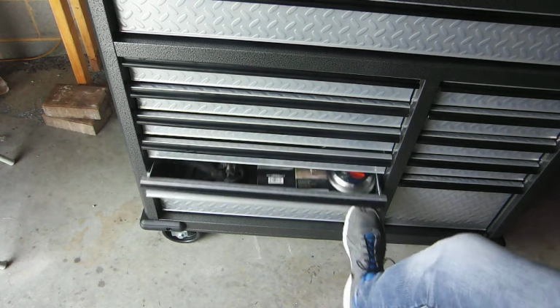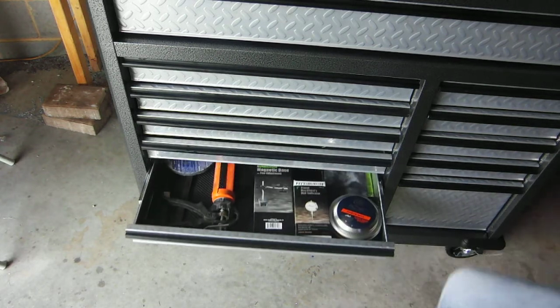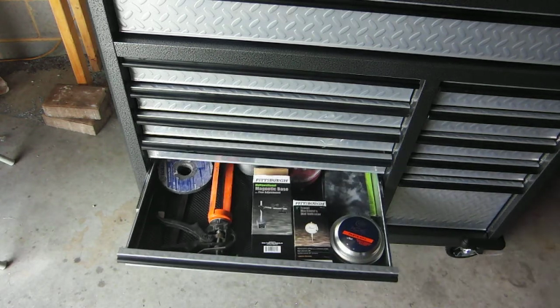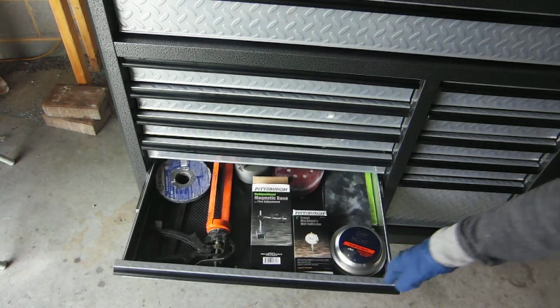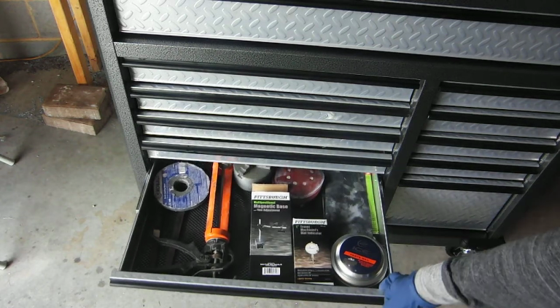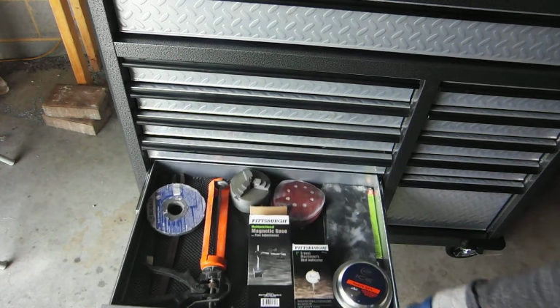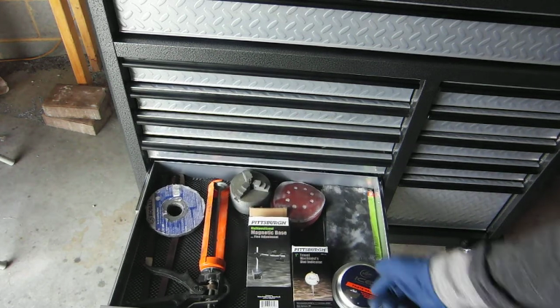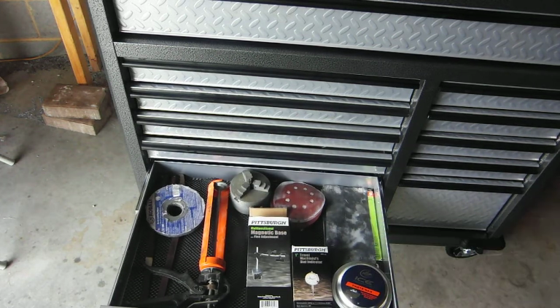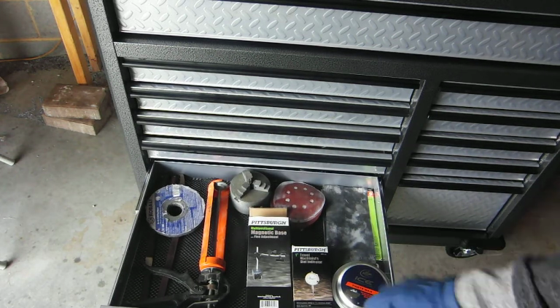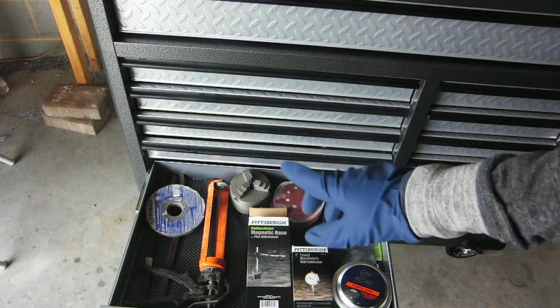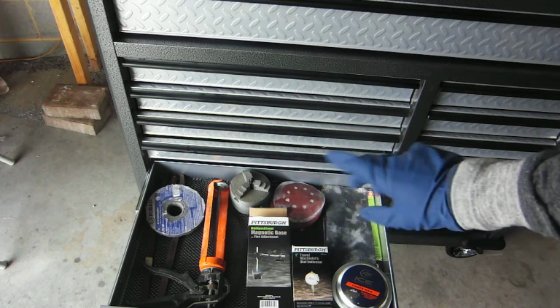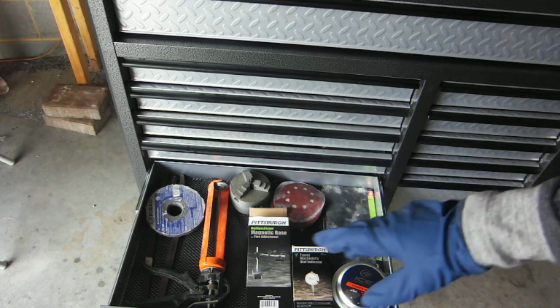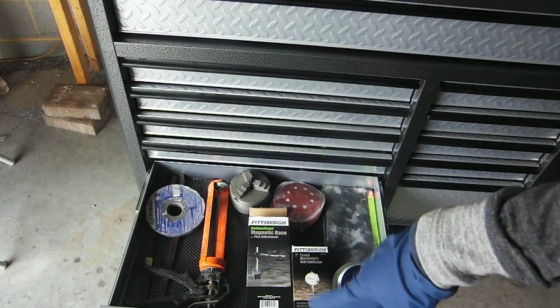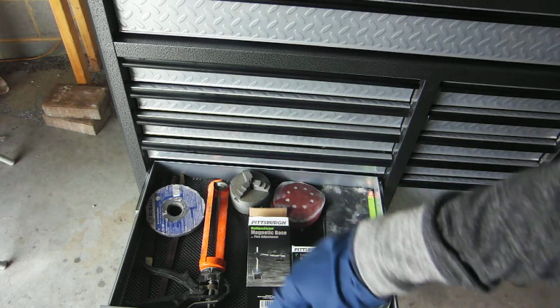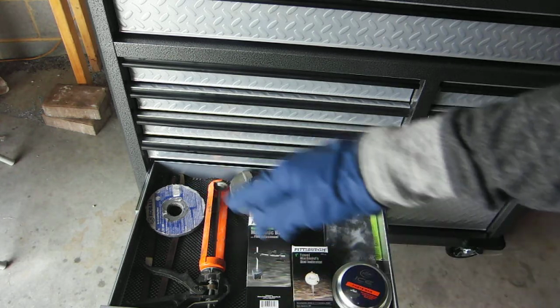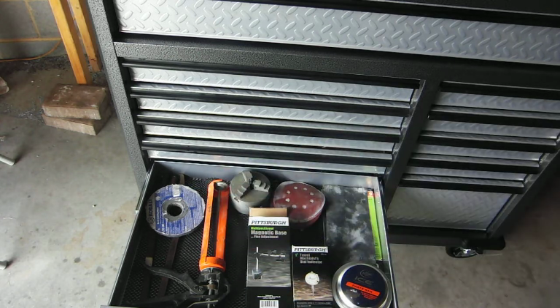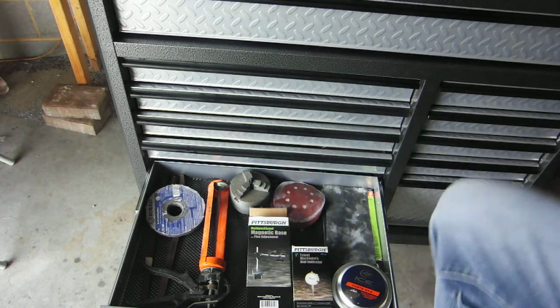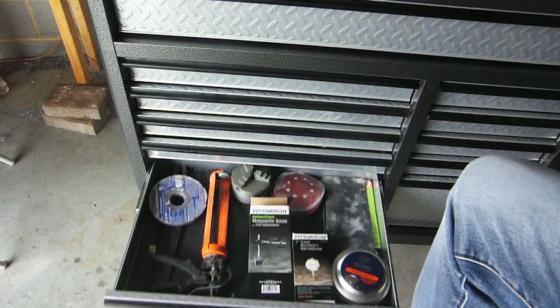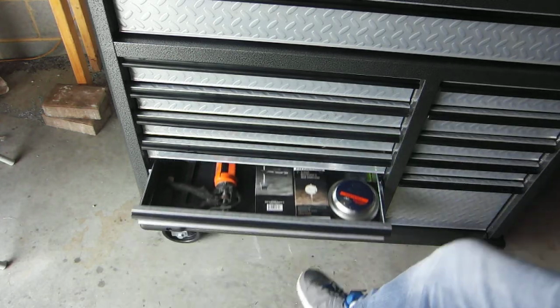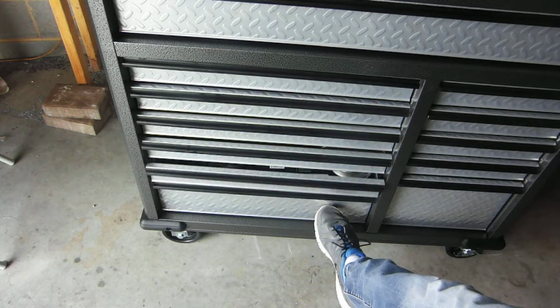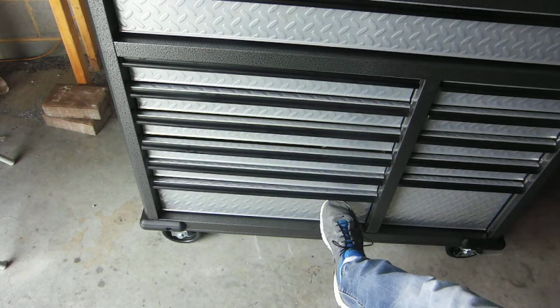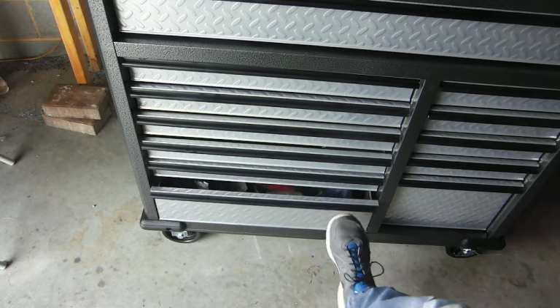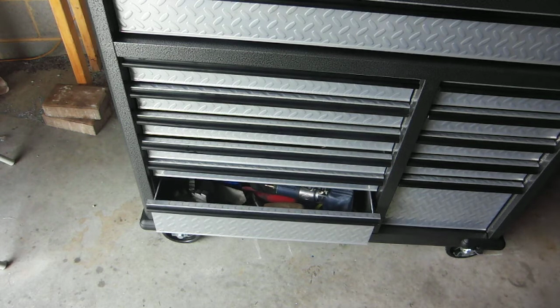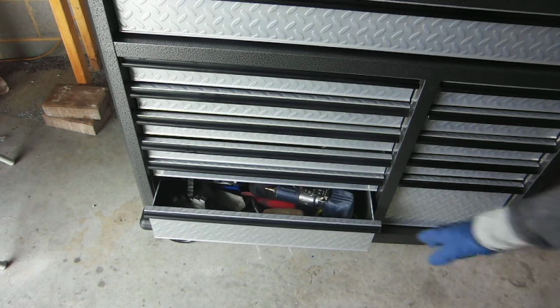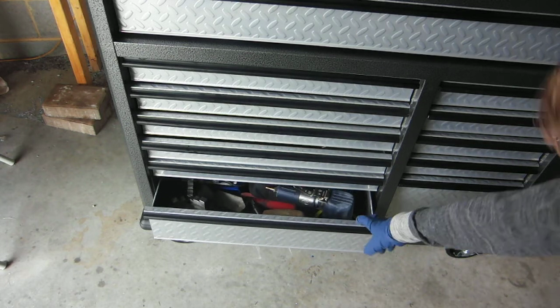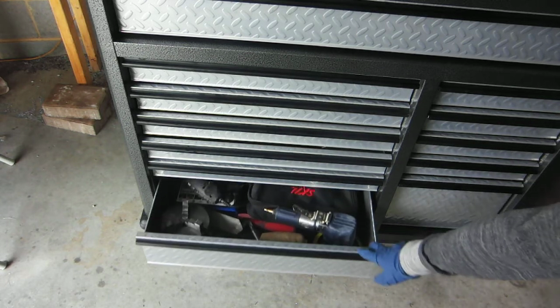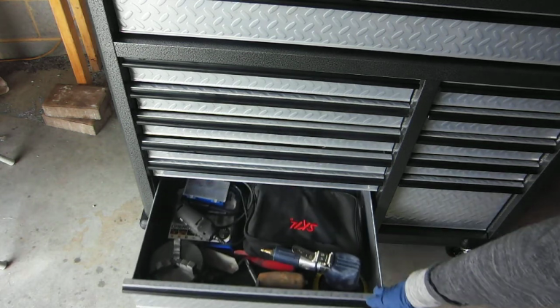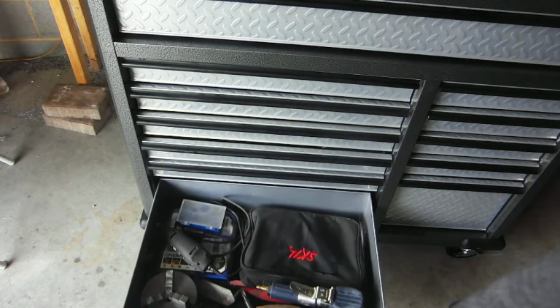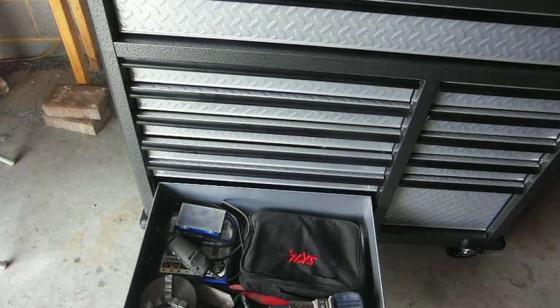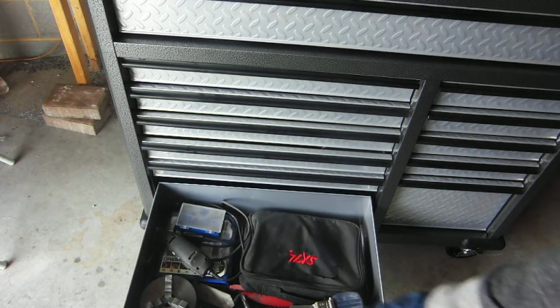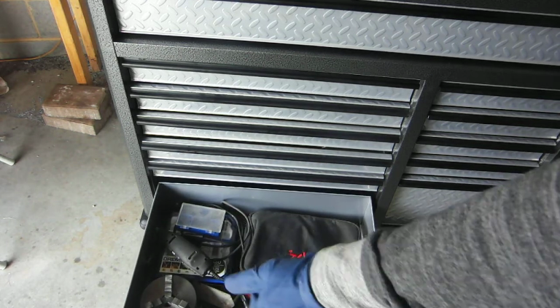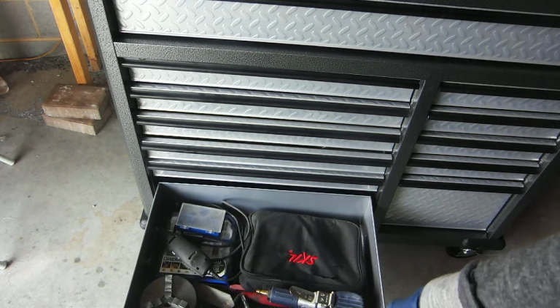Second to last drawer, I've got the dial indicator, sandpaper, car wax, that kind of stuff. Last drawer, I've got the lathe chuck.